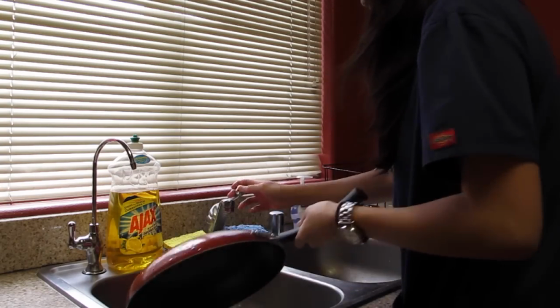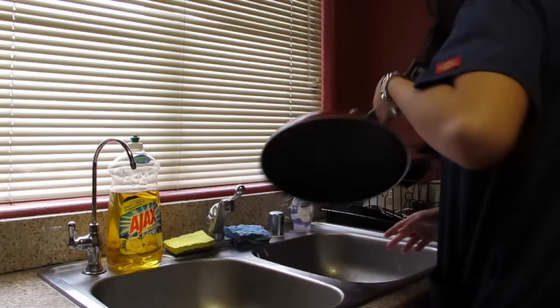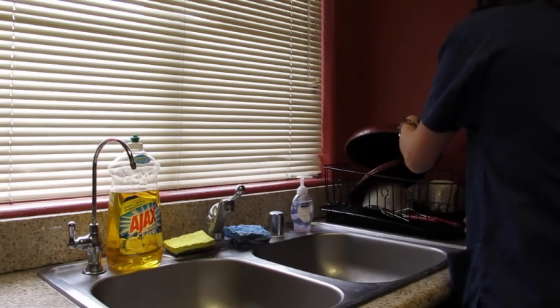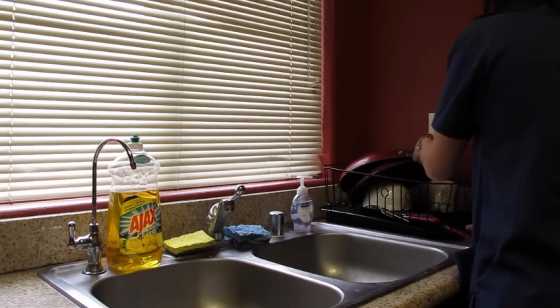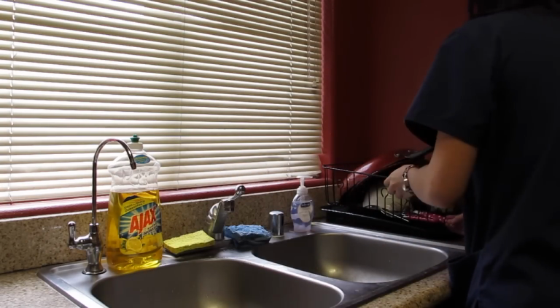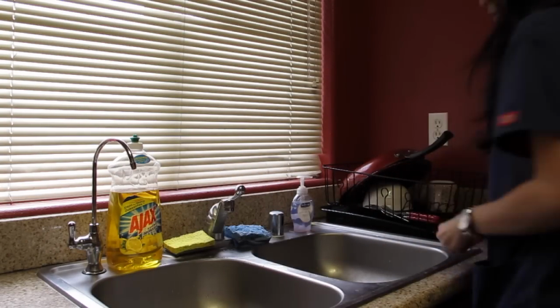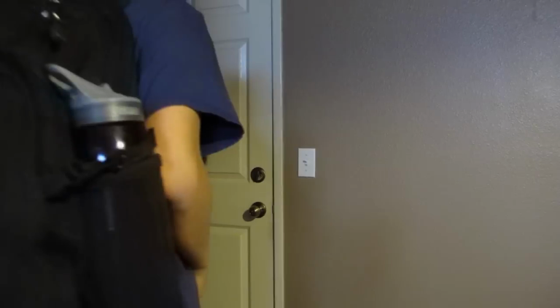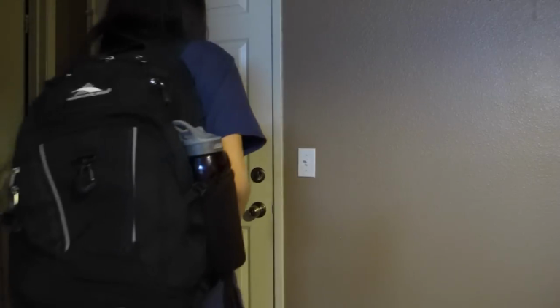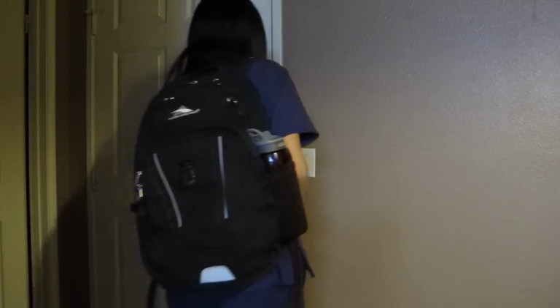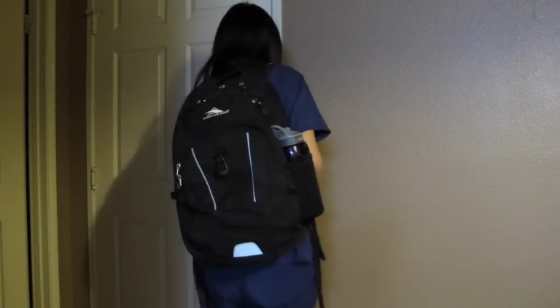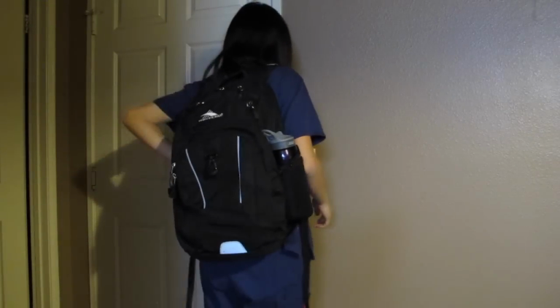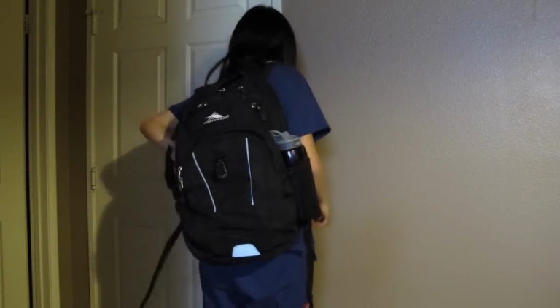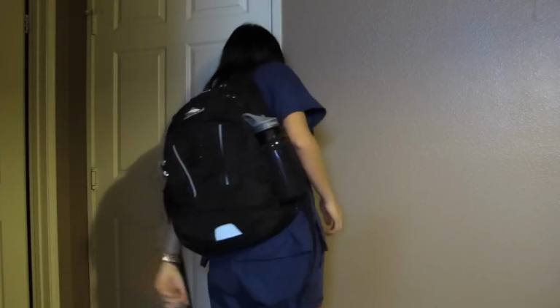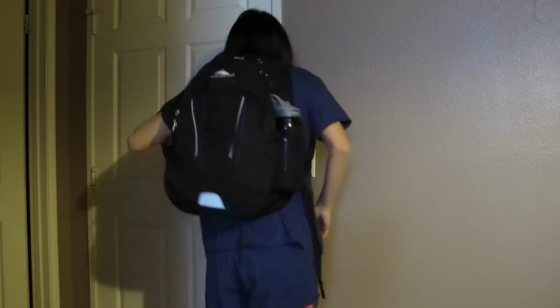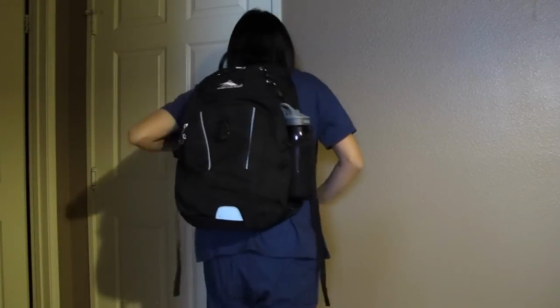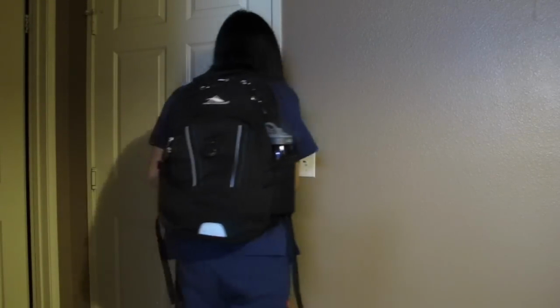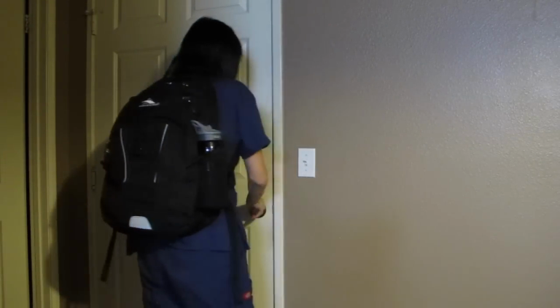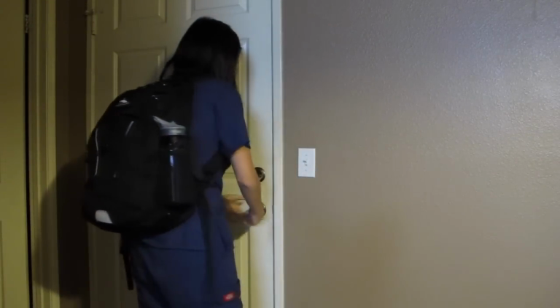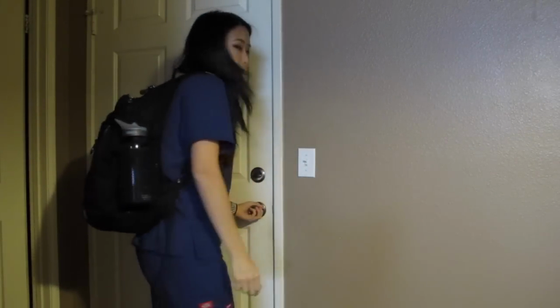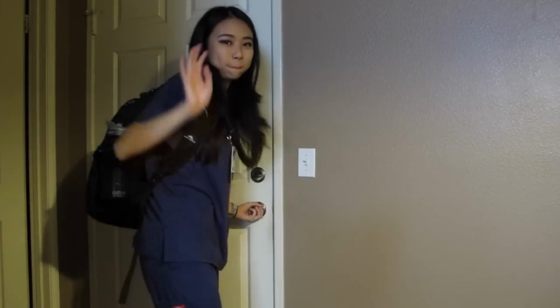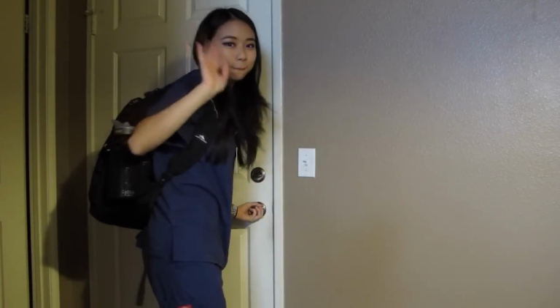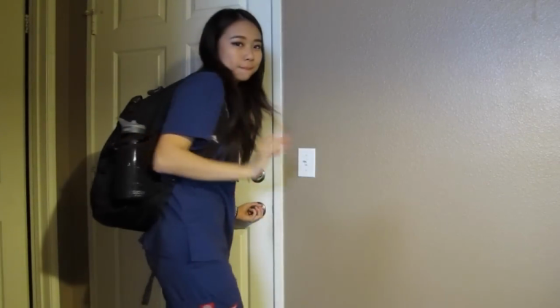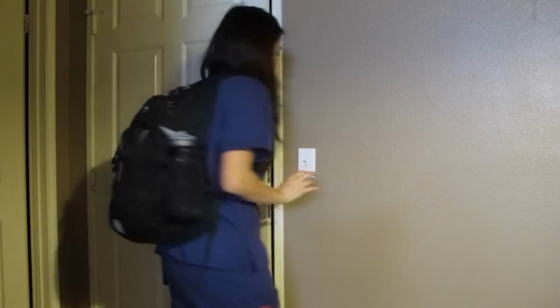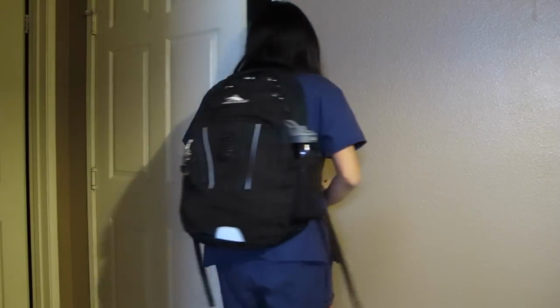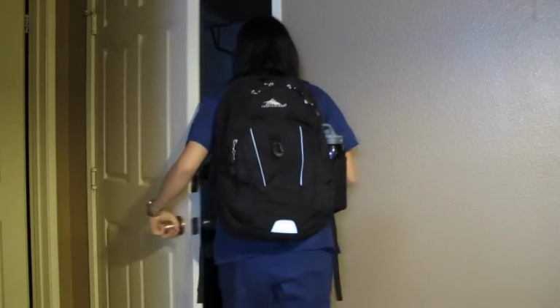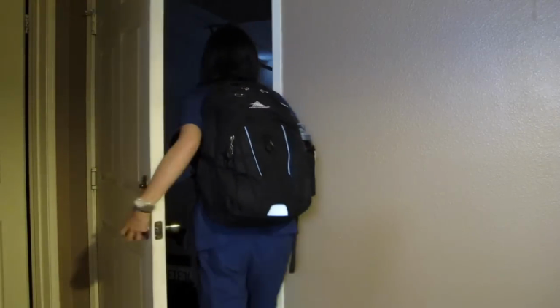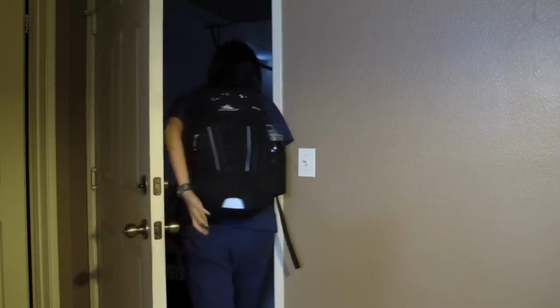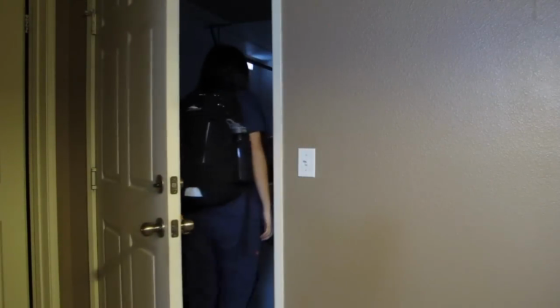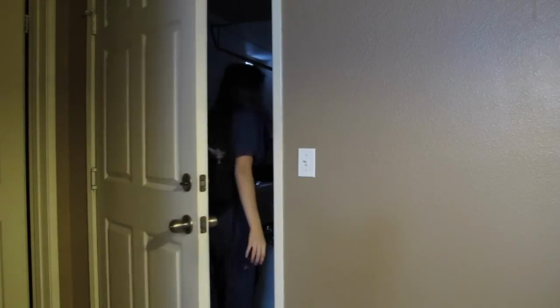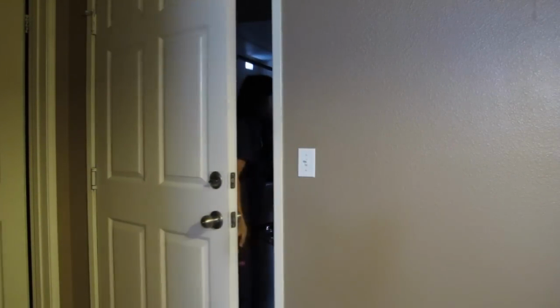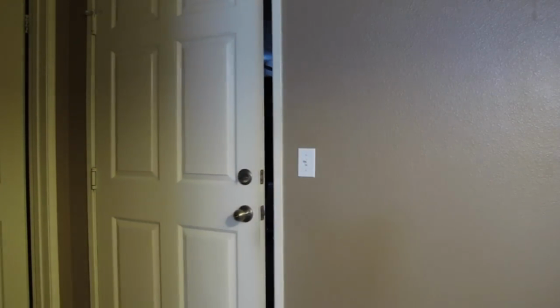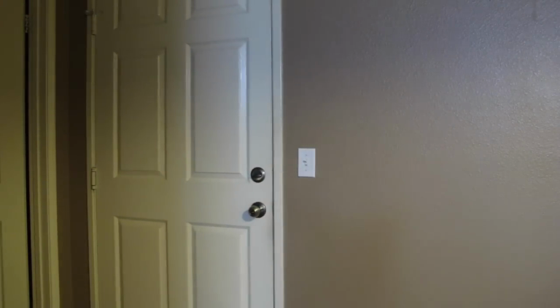Now I'm washing the dishes before I leave. Now I am leaving for school. Thank you guys so much for watching this video — let me know what you guys think, and subscribe to my channel for more dental school related videos. Bye!